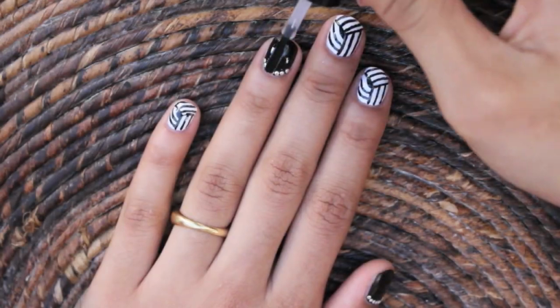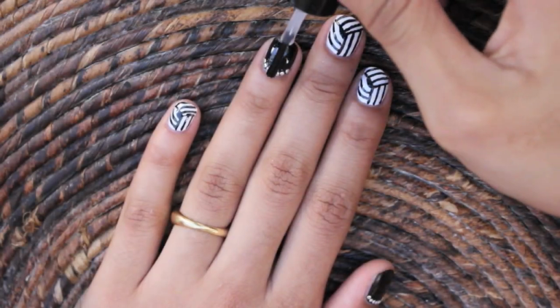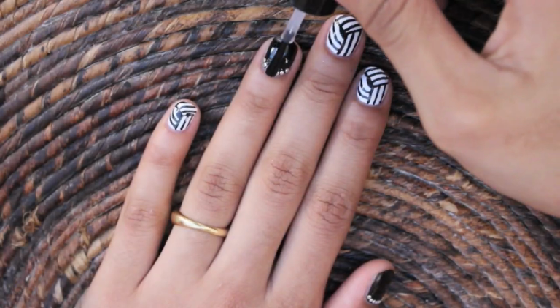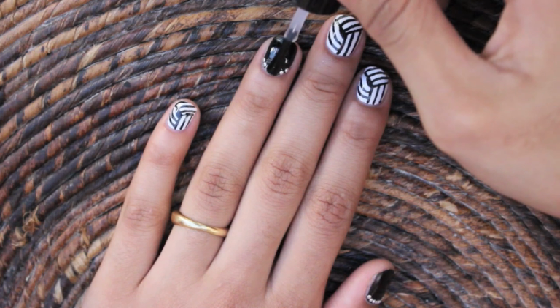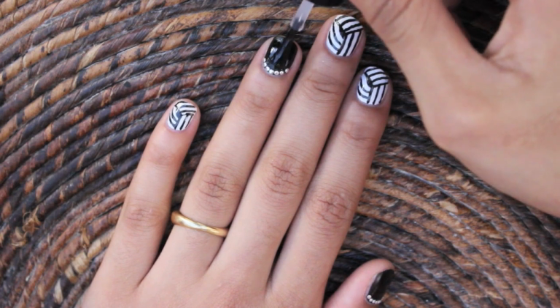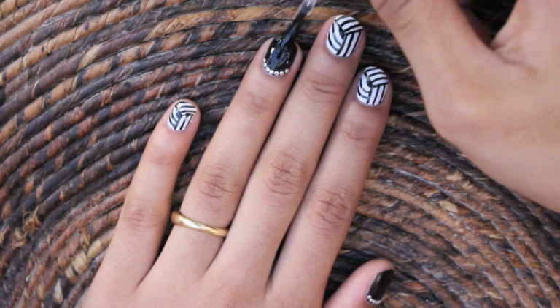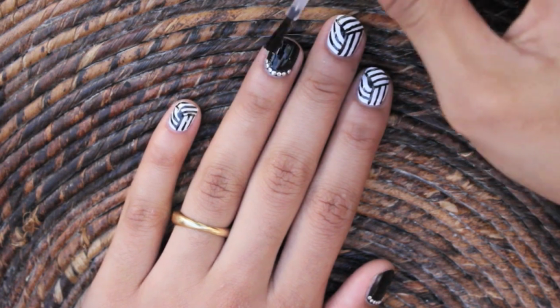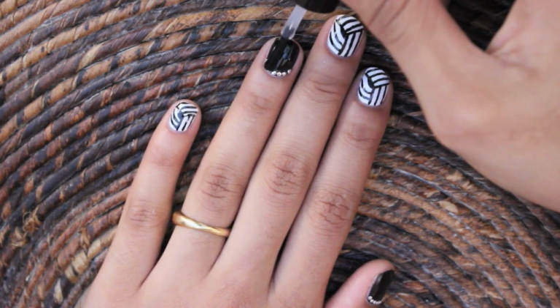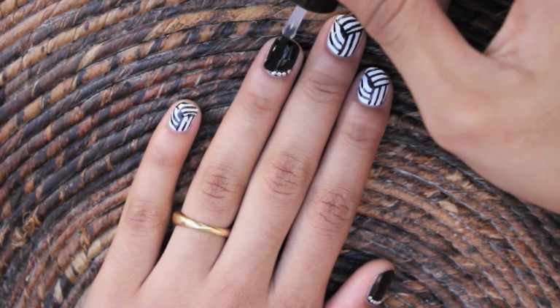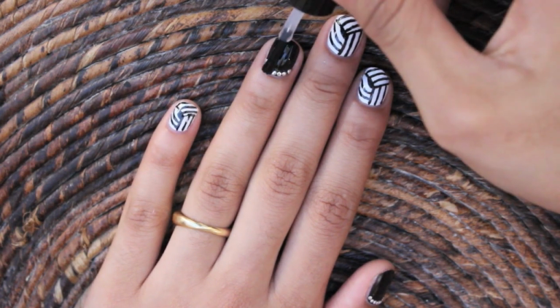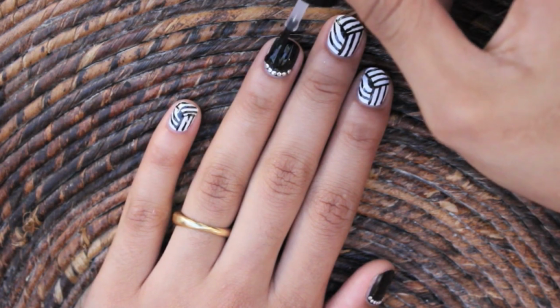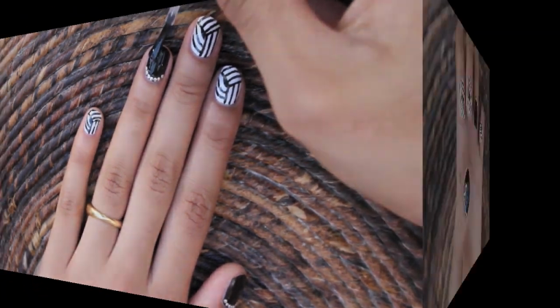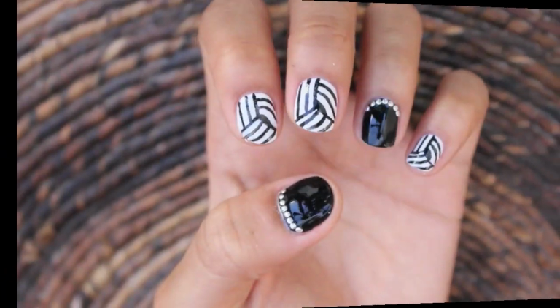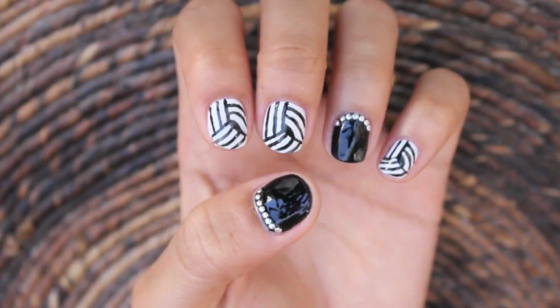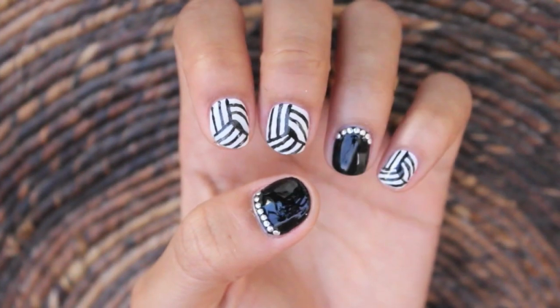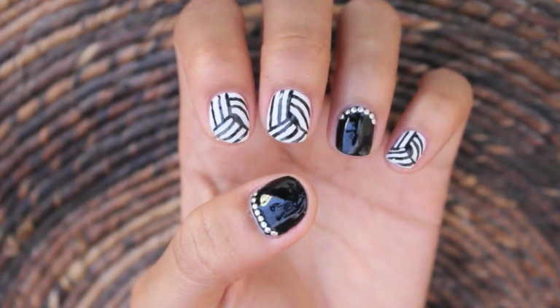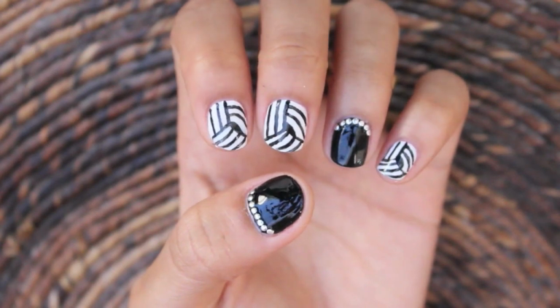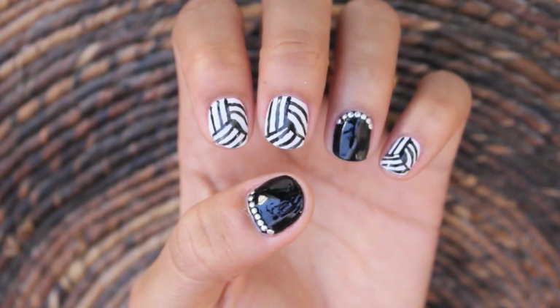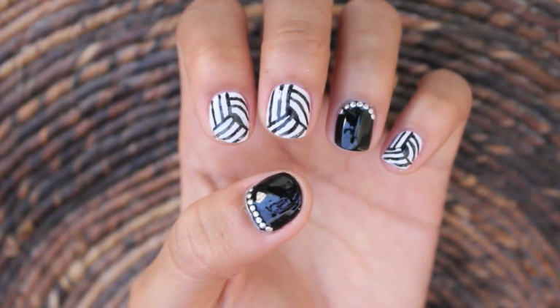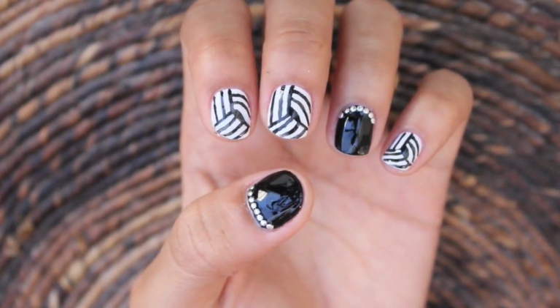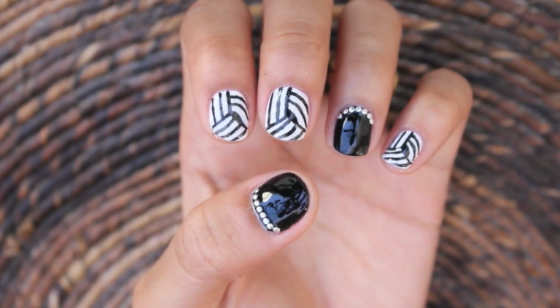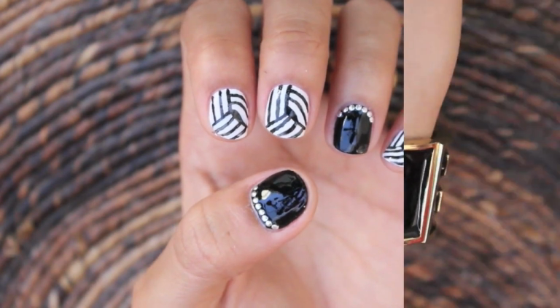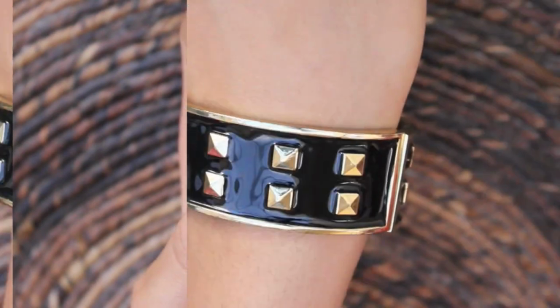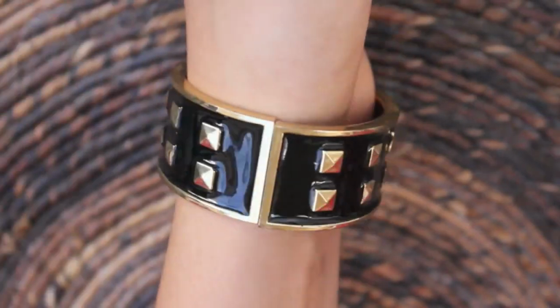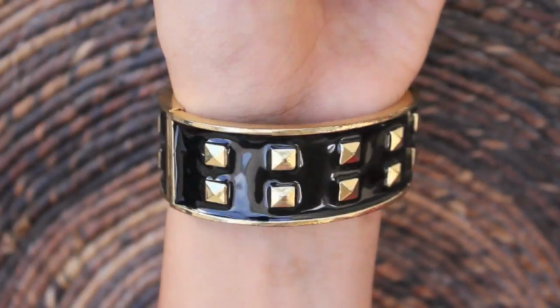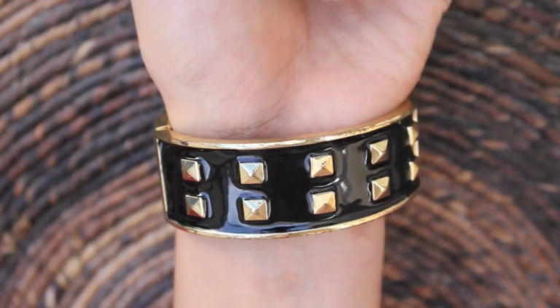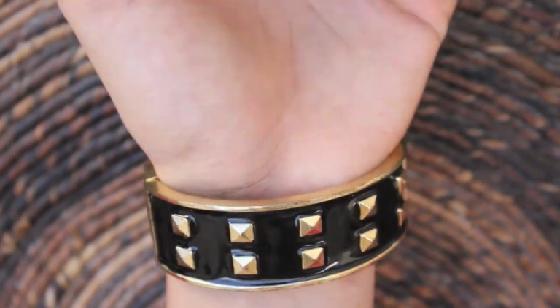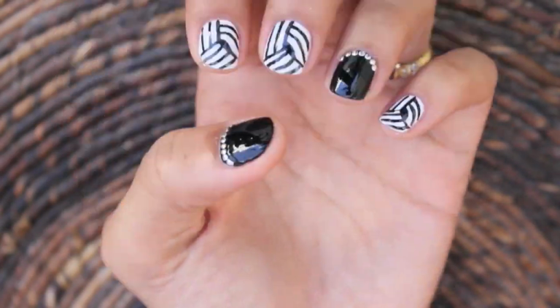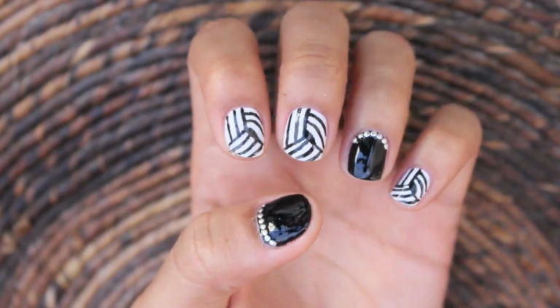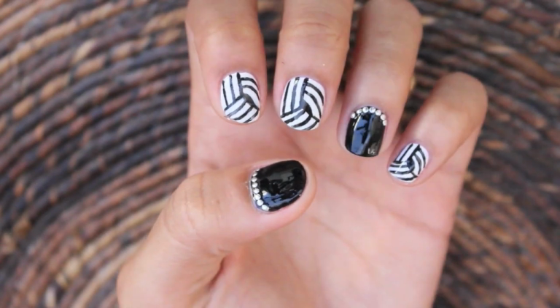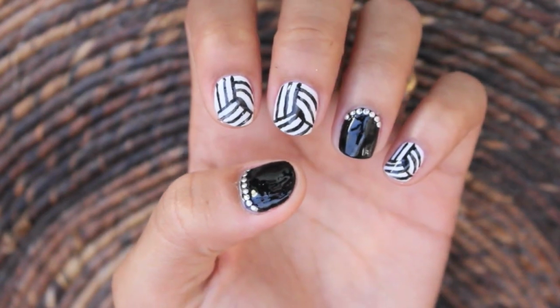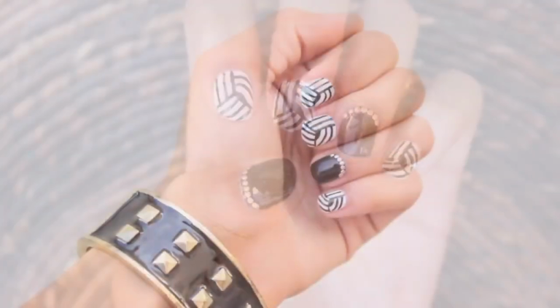Lastly, apply a top coat to your finished design and this is what it should look like. Add a cool matching bracelet to really make your nails pop and then you're done!